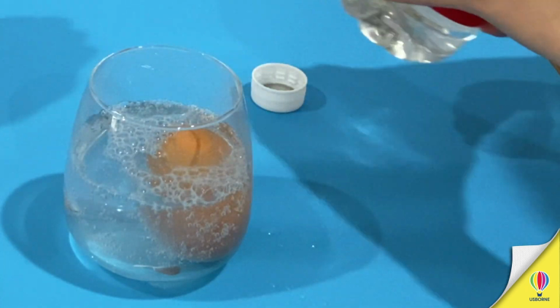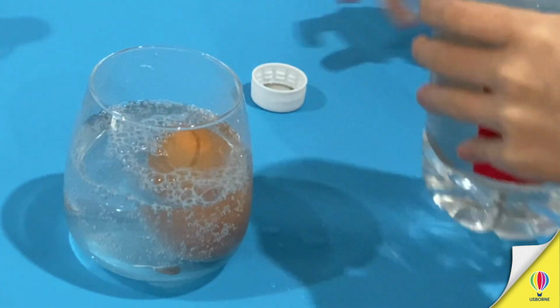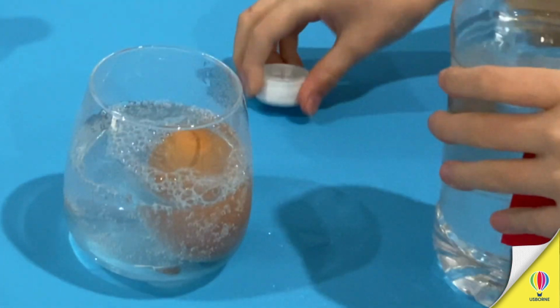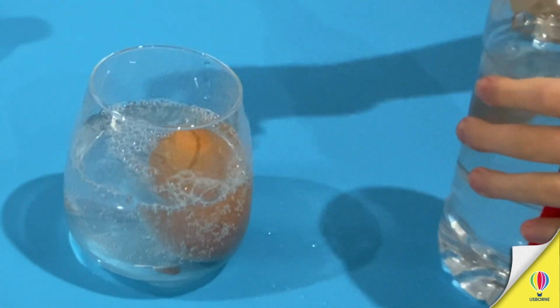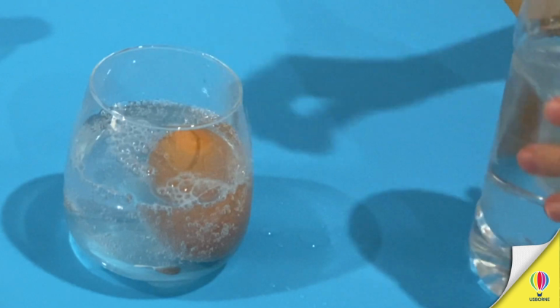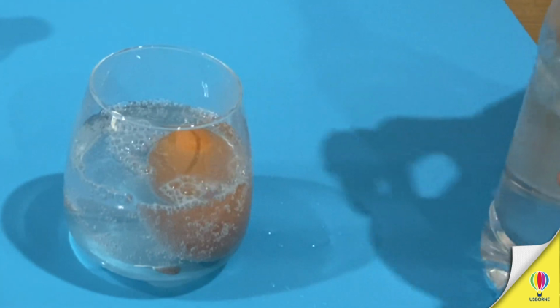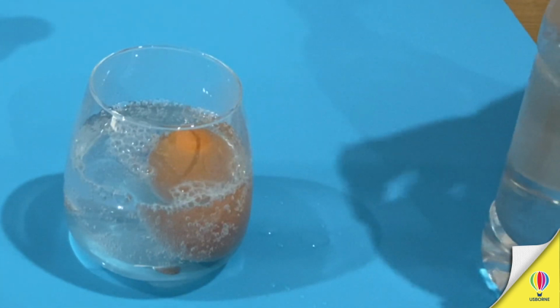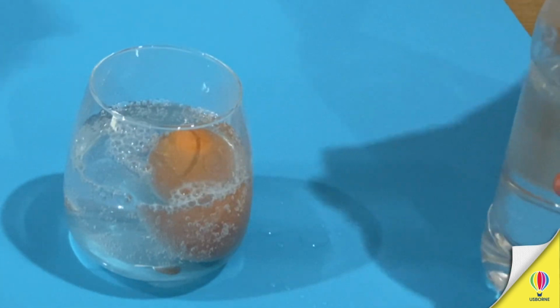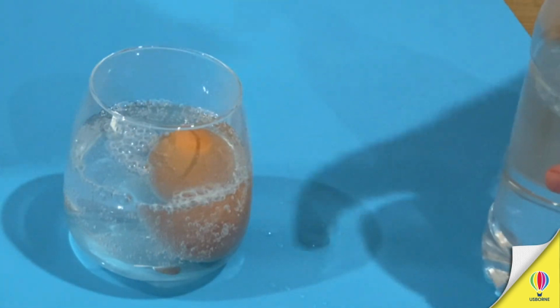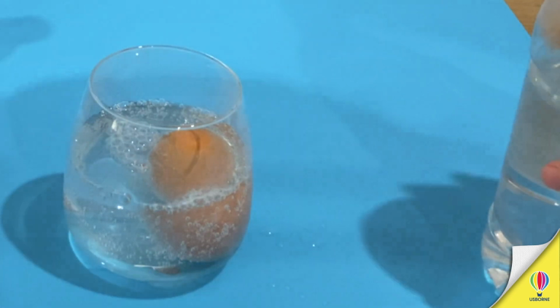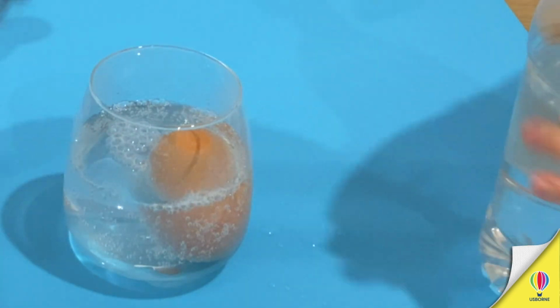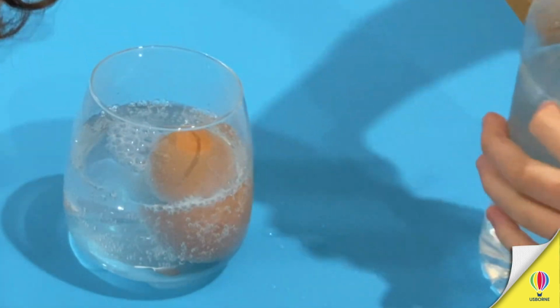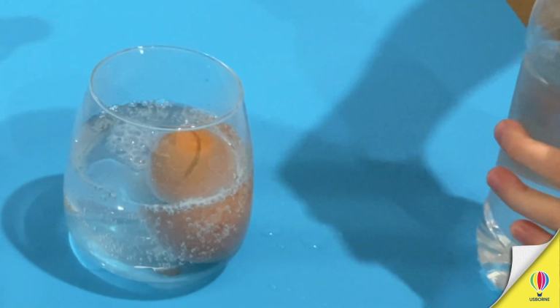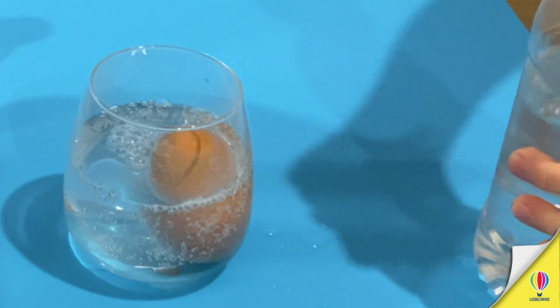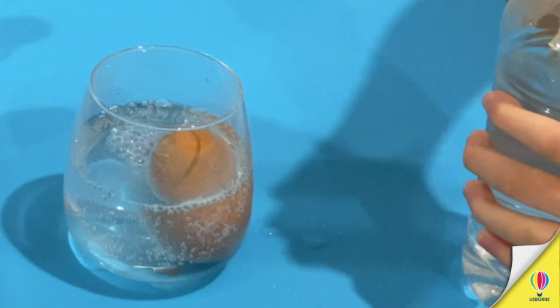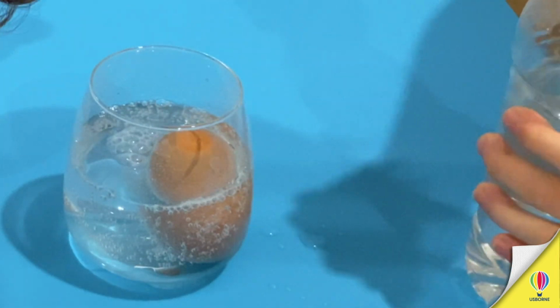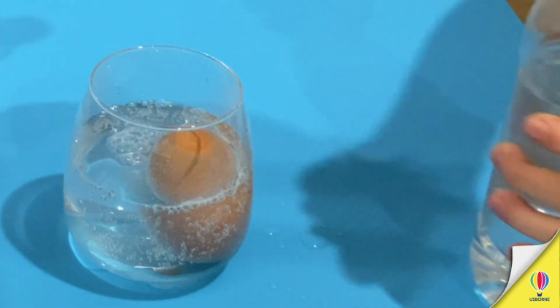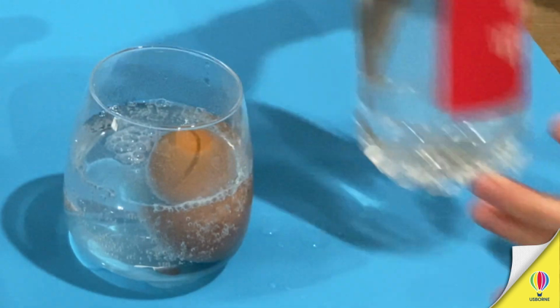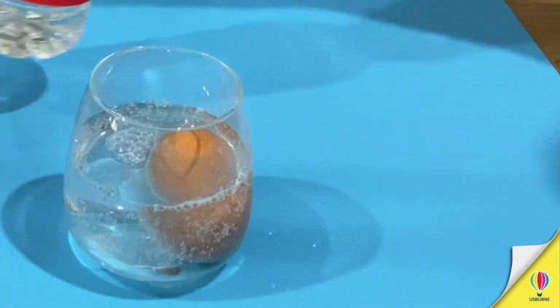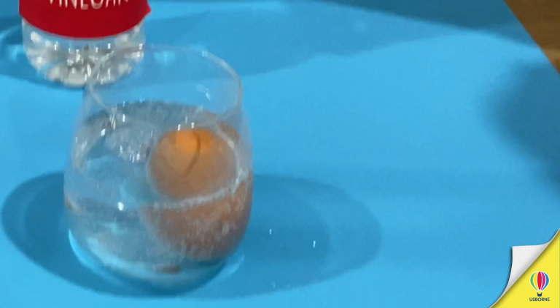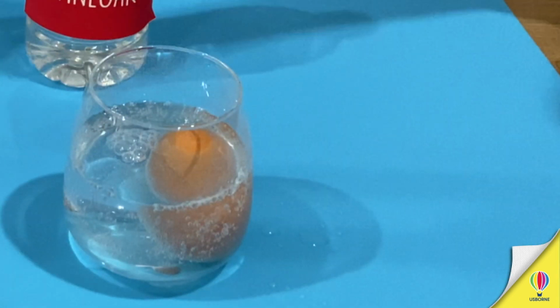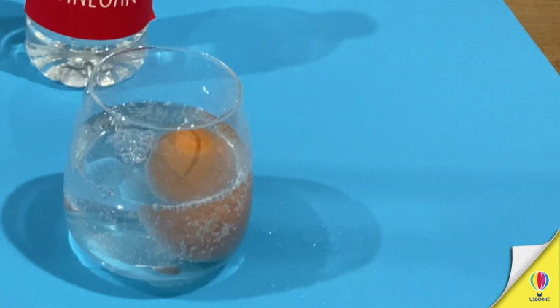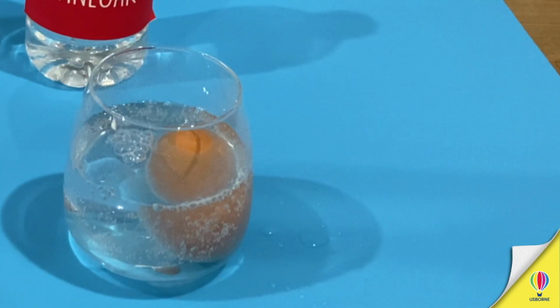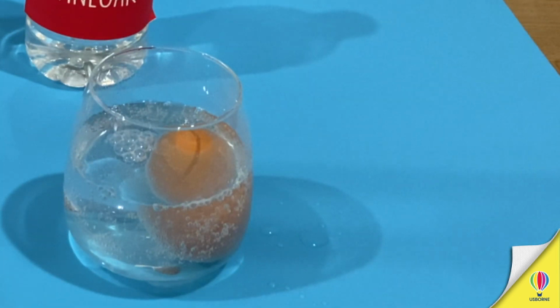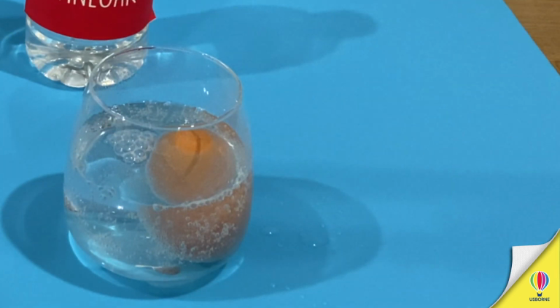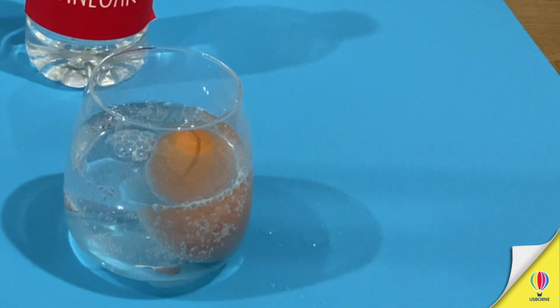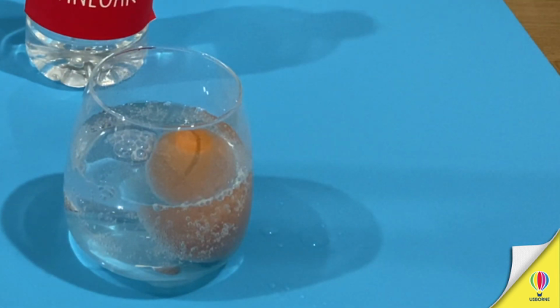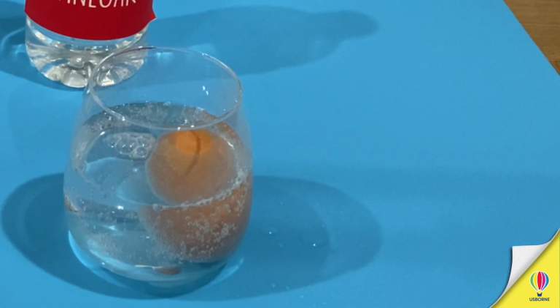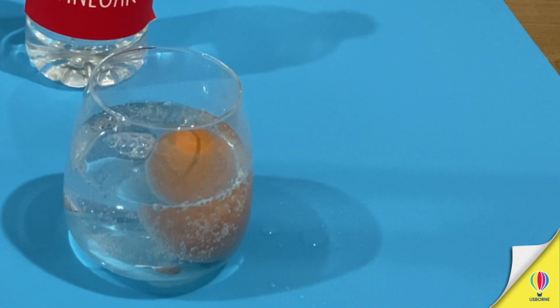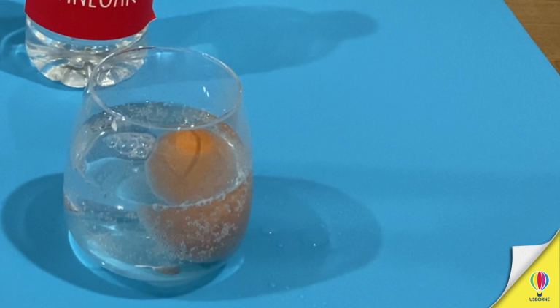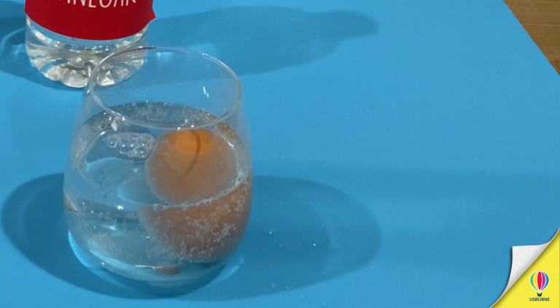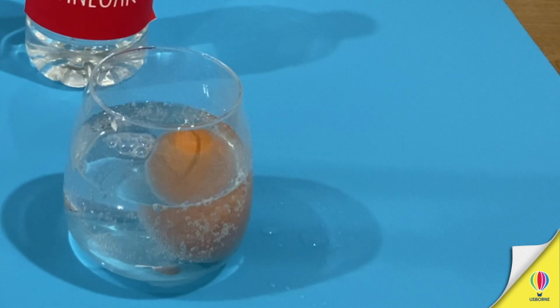So can you see it's already starting to bubble a bit? That is the acid in the vinegar reacting with the calcium on the eggshell.